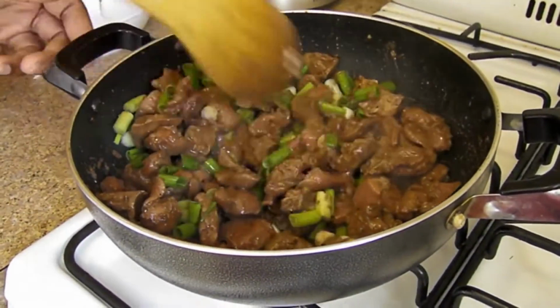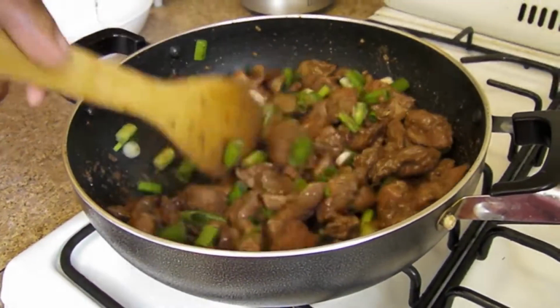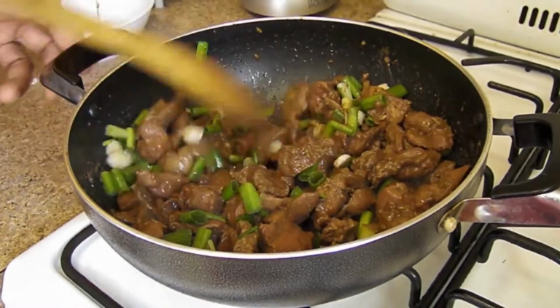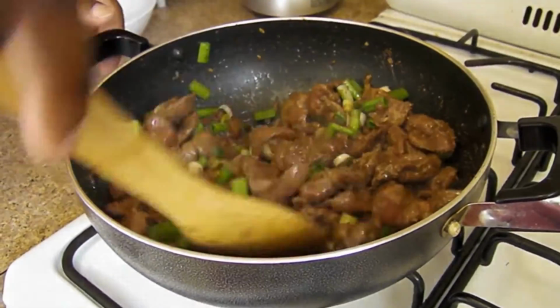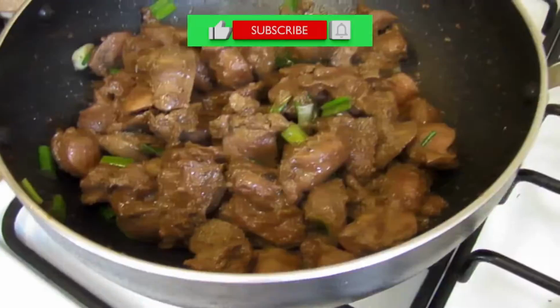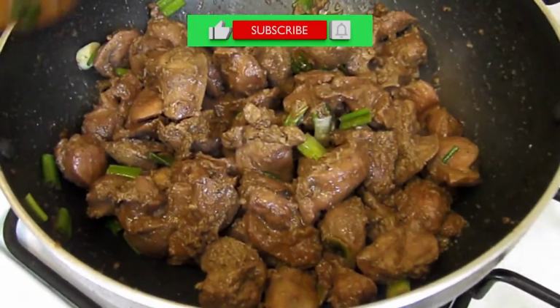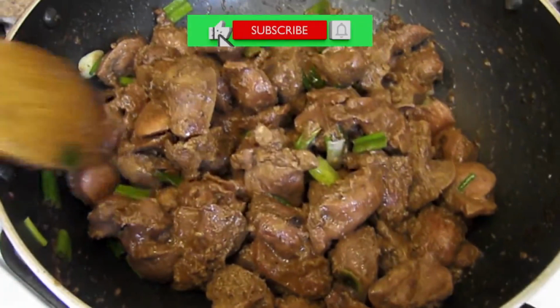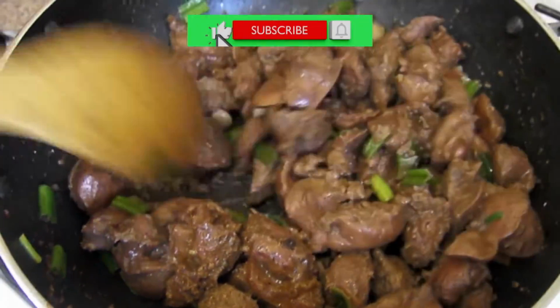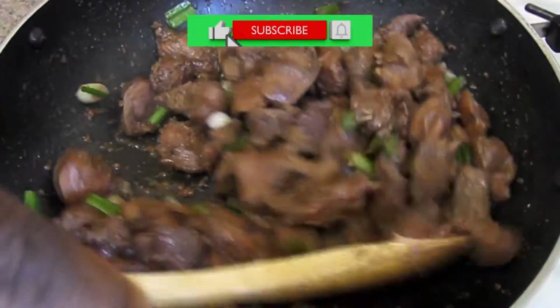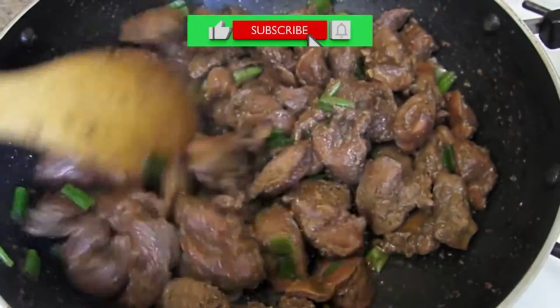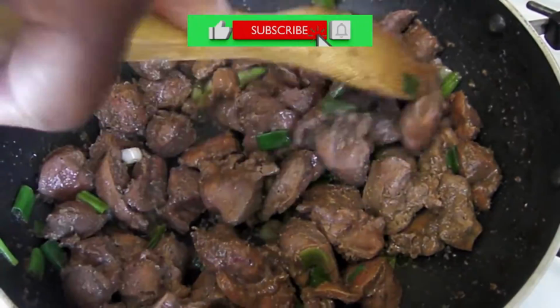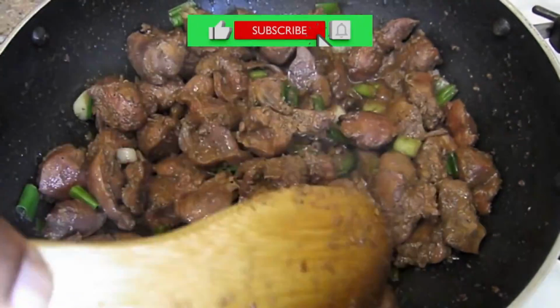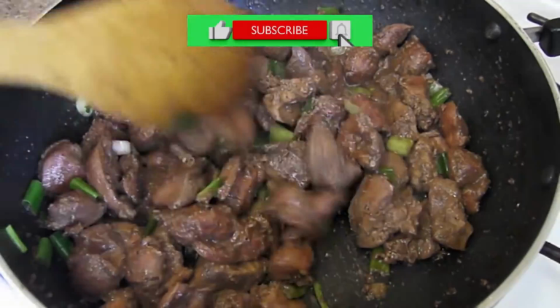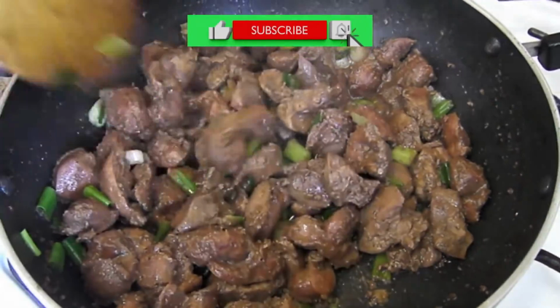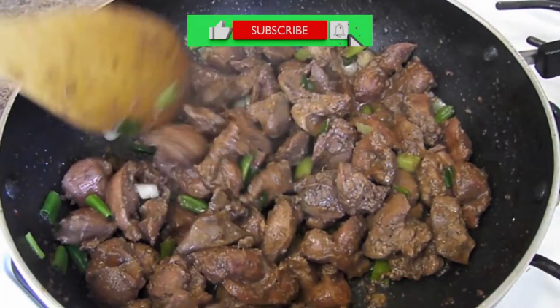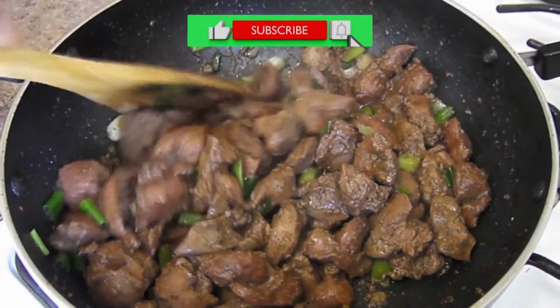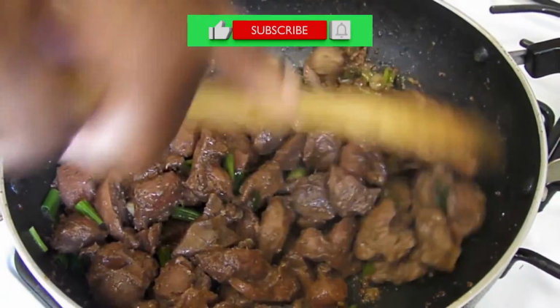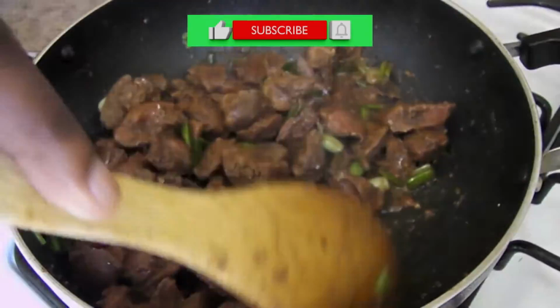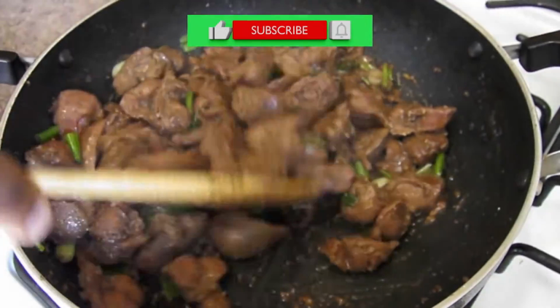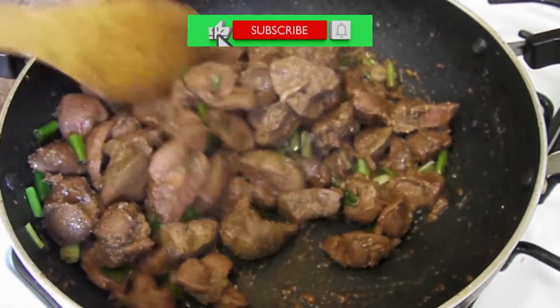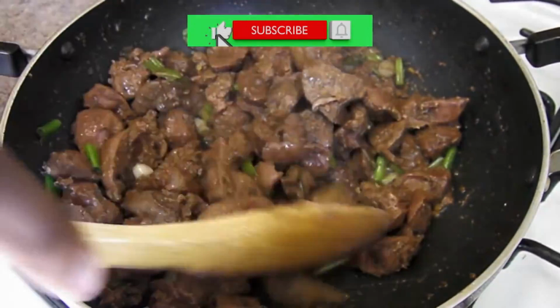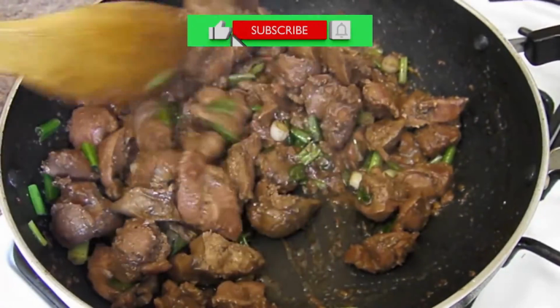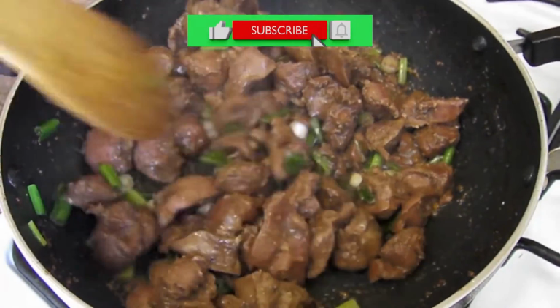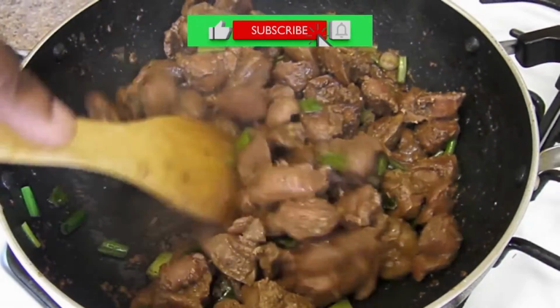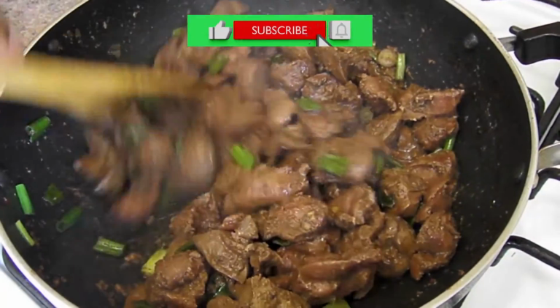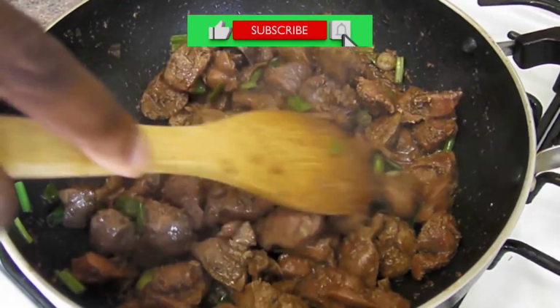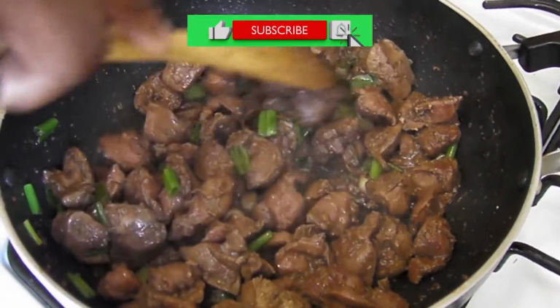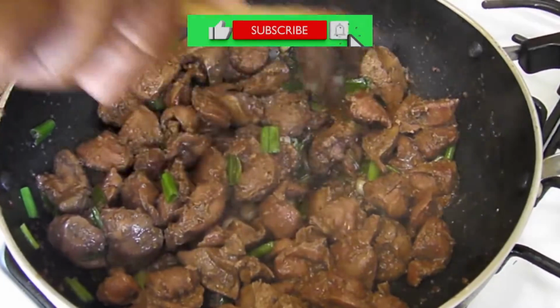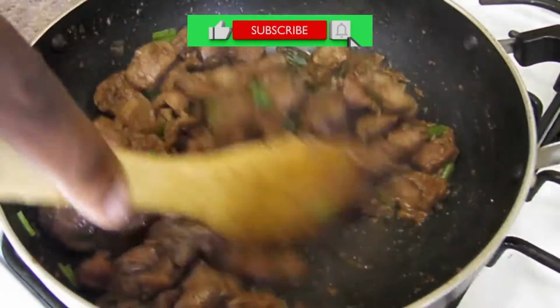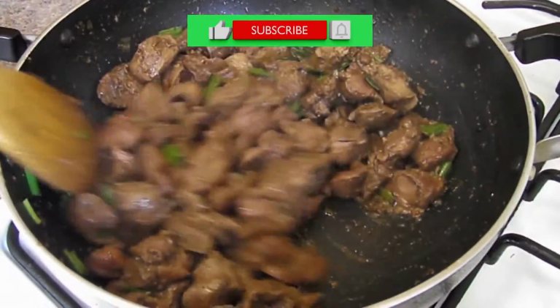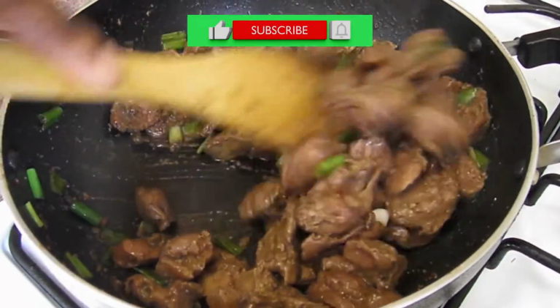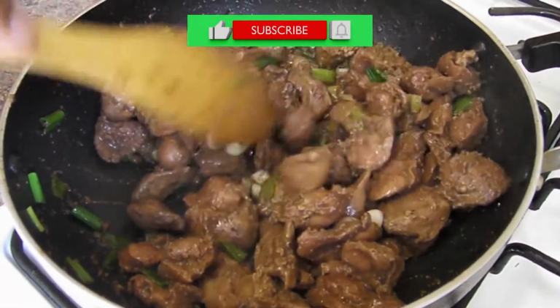Look at that — this is it, guys! Thanks for watching. If it's your first time on my channel, please like and subscribe for more delicious videos like this. Until next time, enjoy cooking with Al!